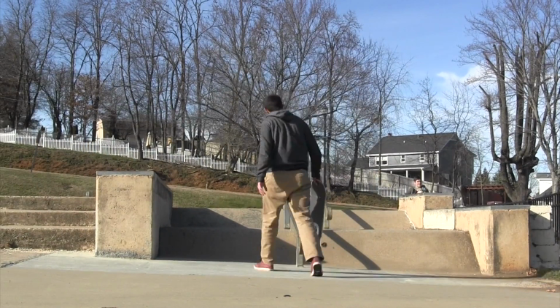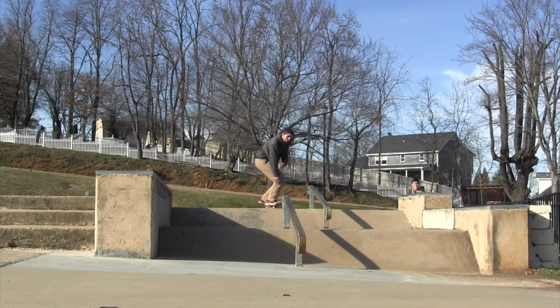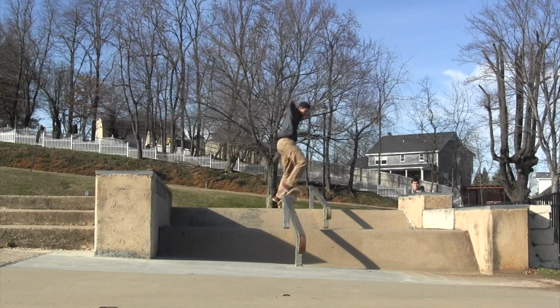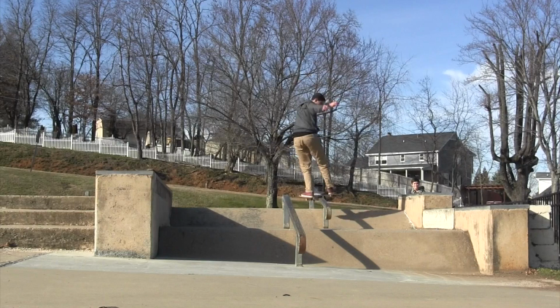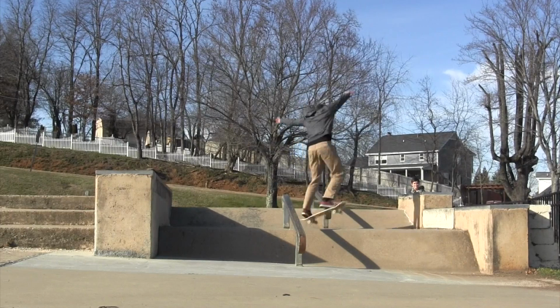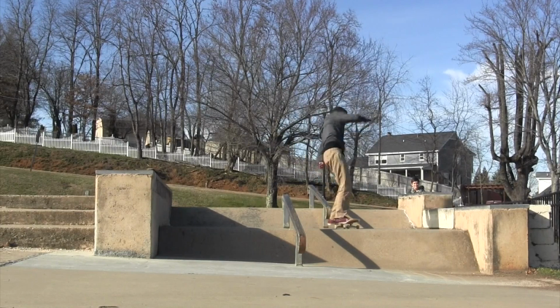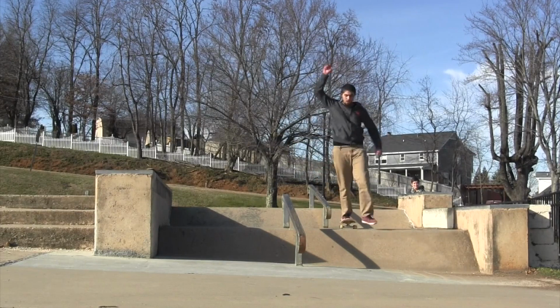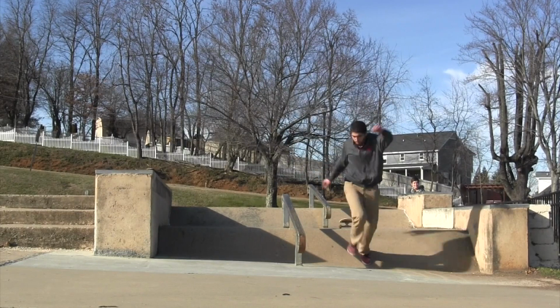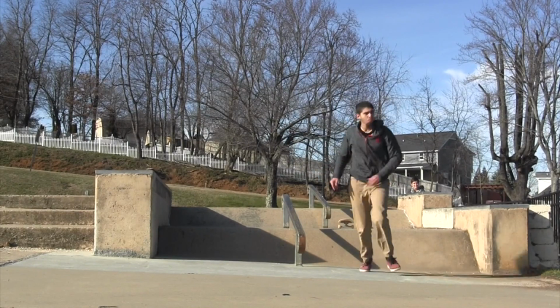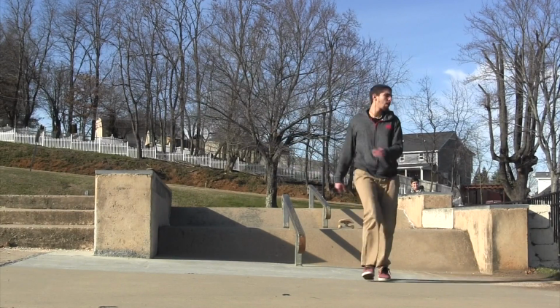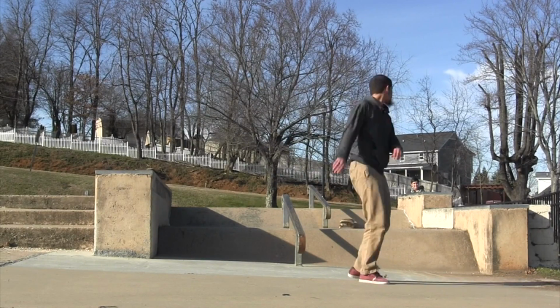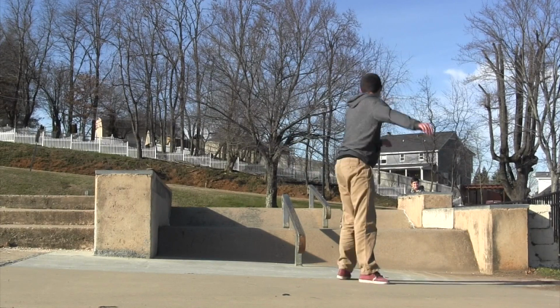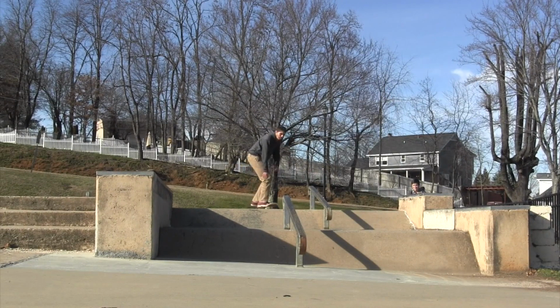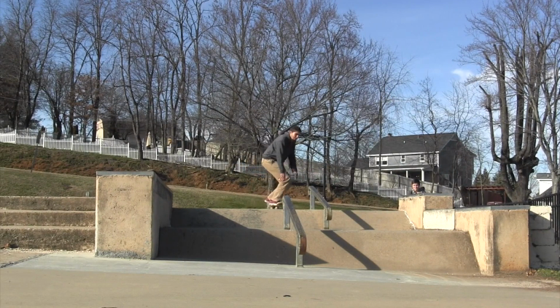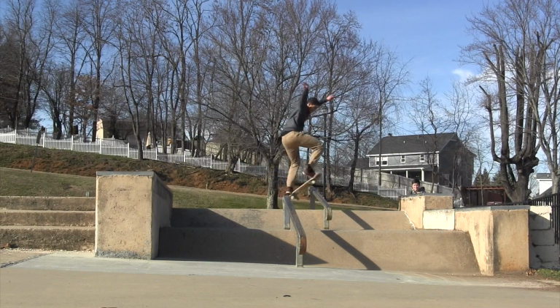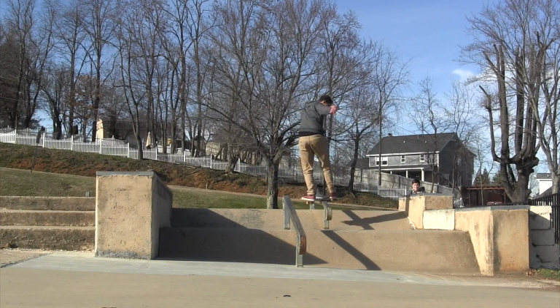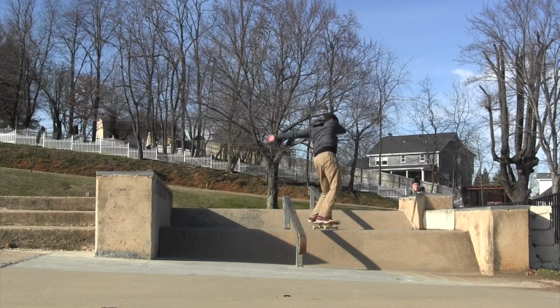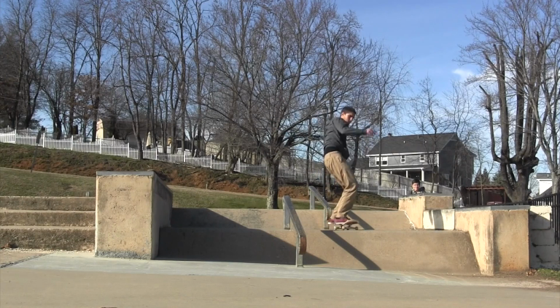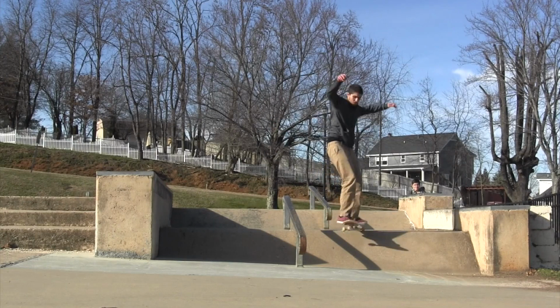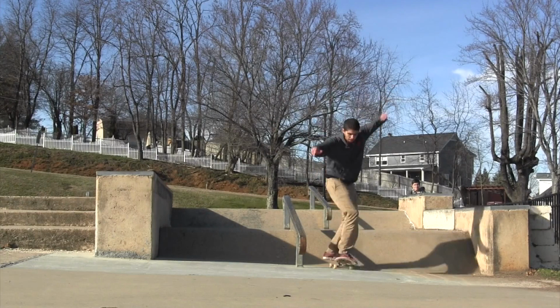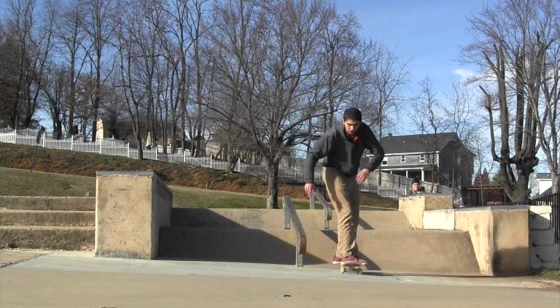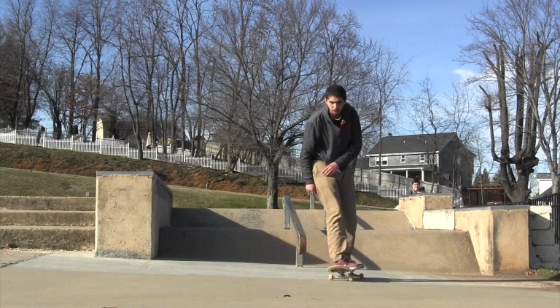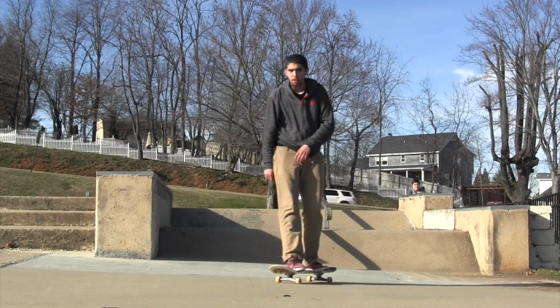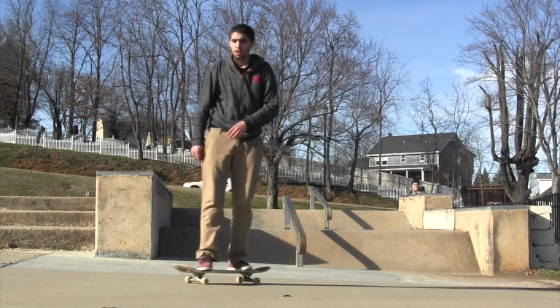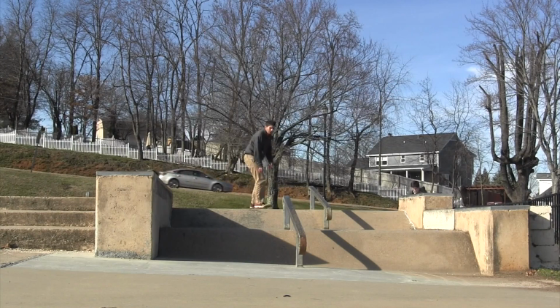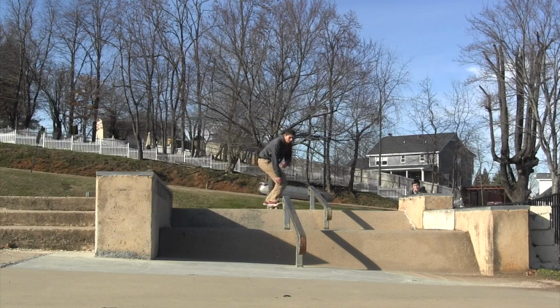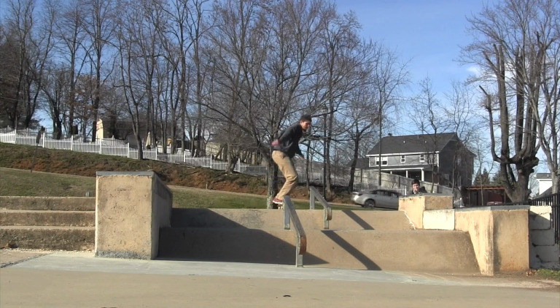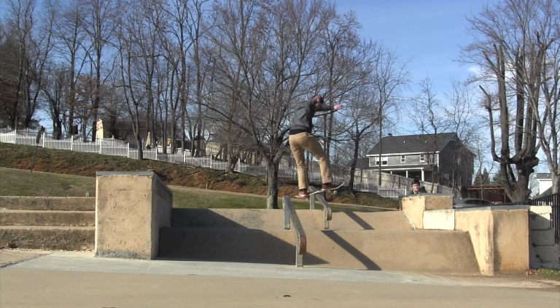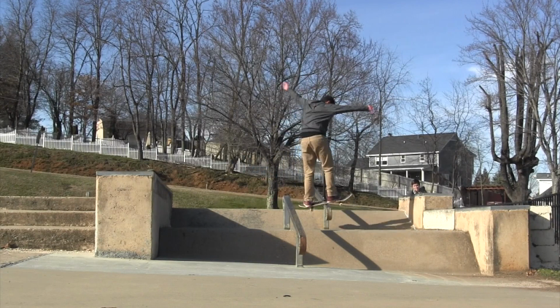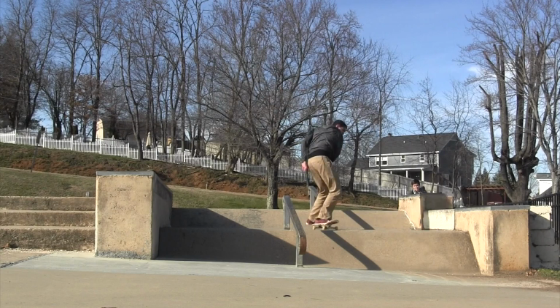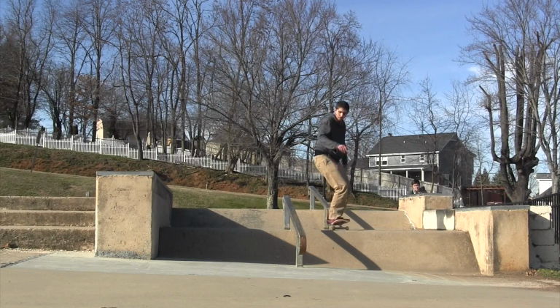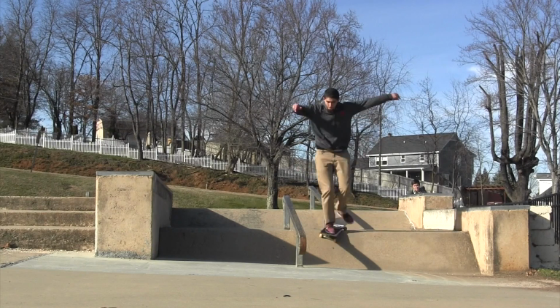I just wanted to give you guys a quick look and show you the whole park. And if you ever decide to go out there, or if you're in the area, it's definitely worth stopping by and skating. It's pretty fun really.